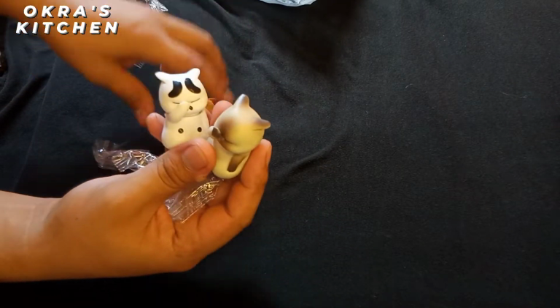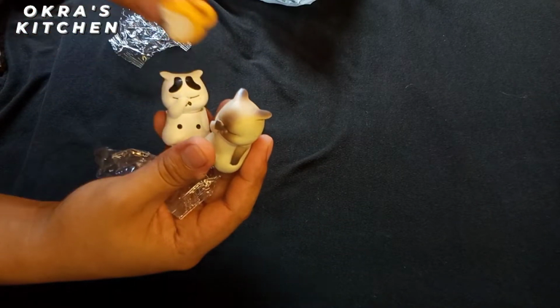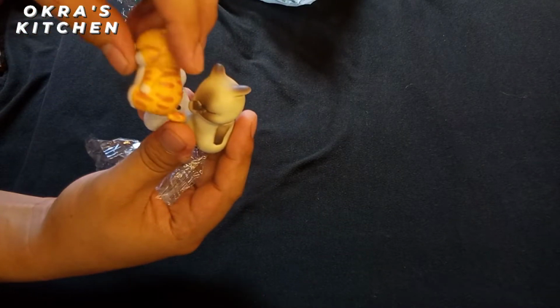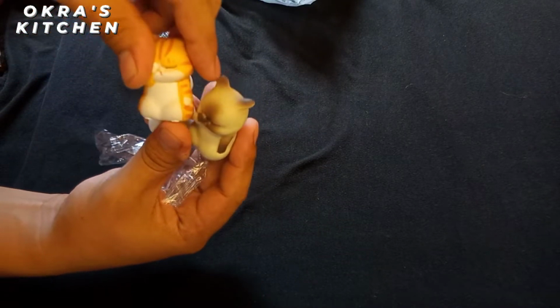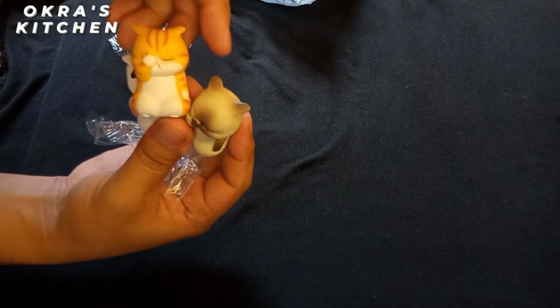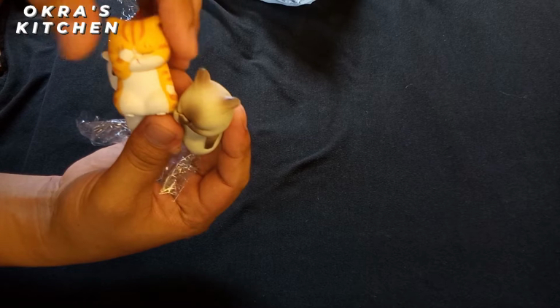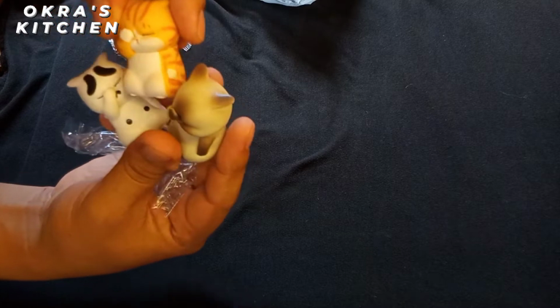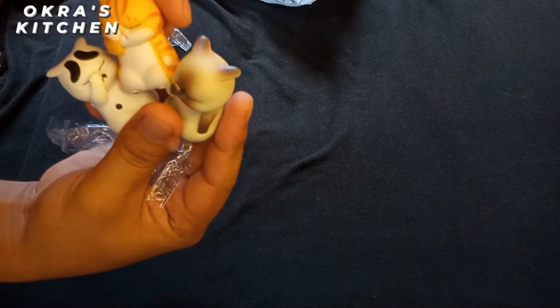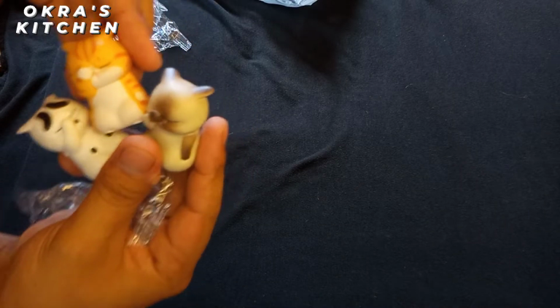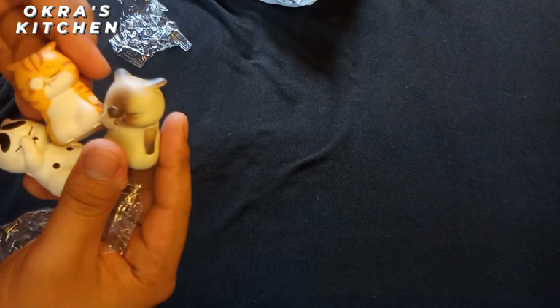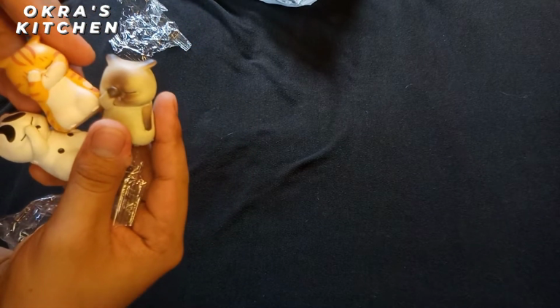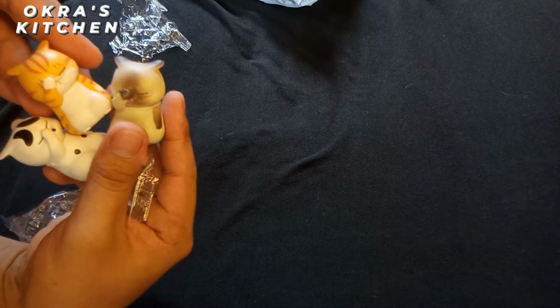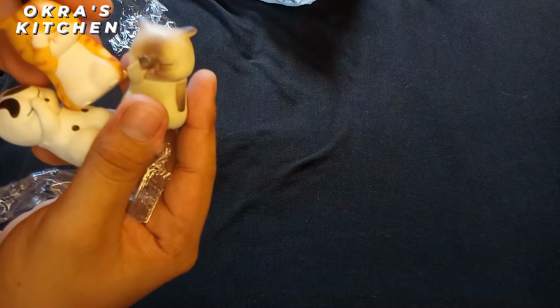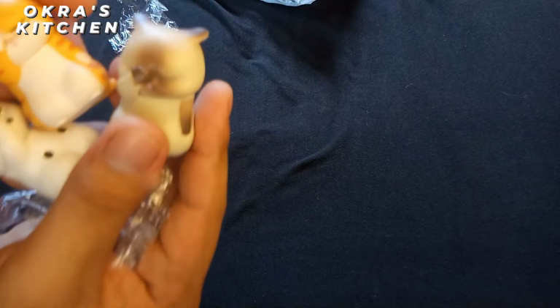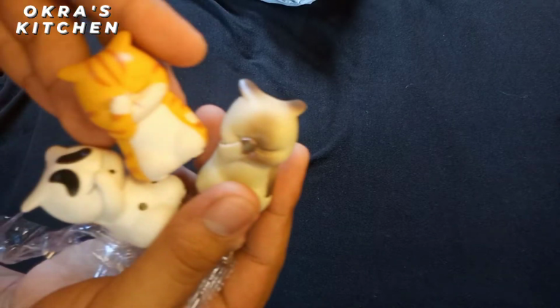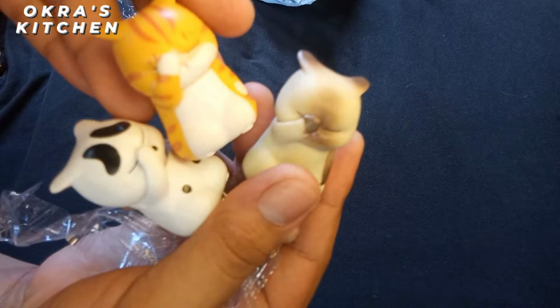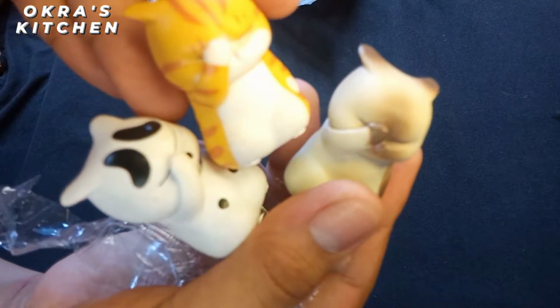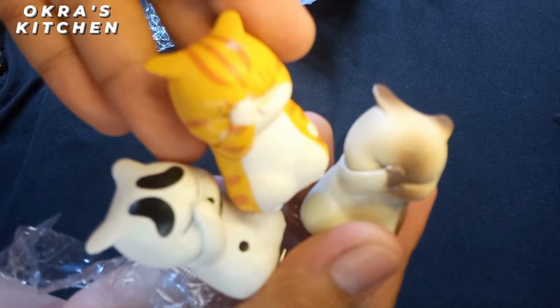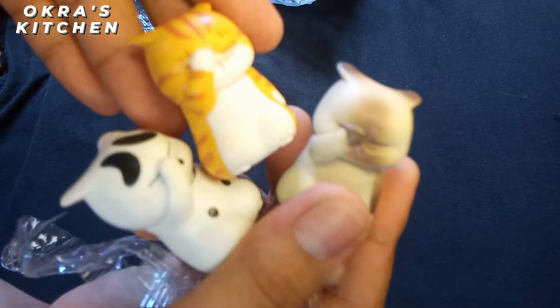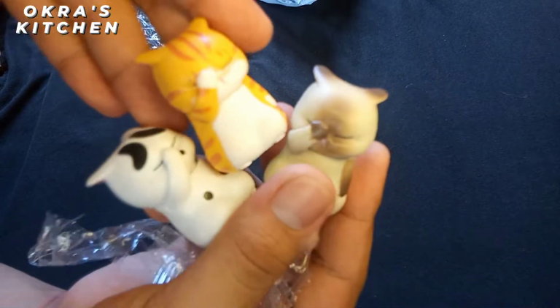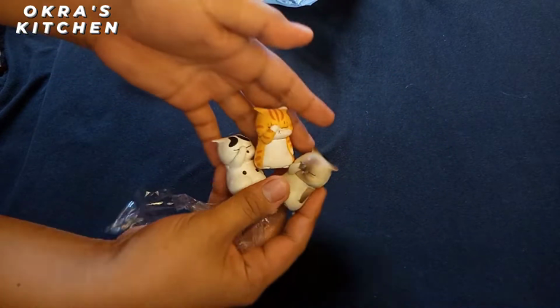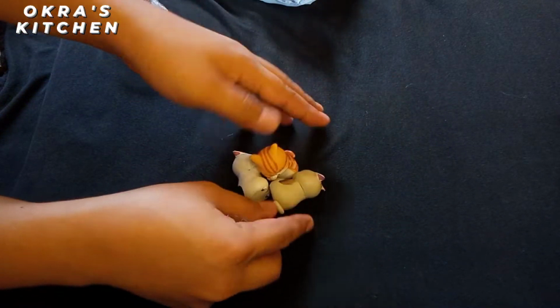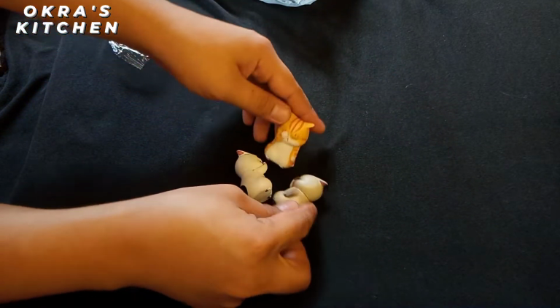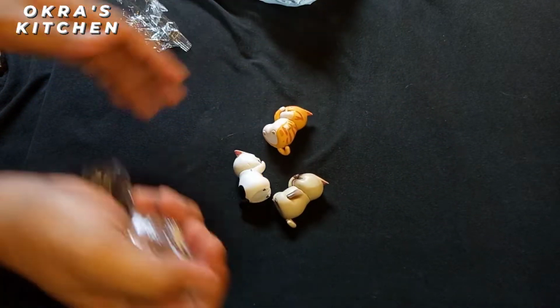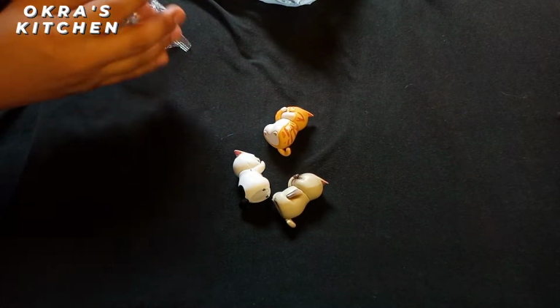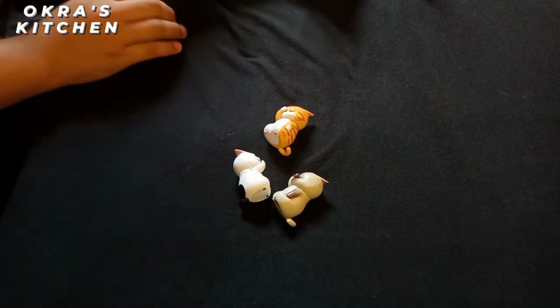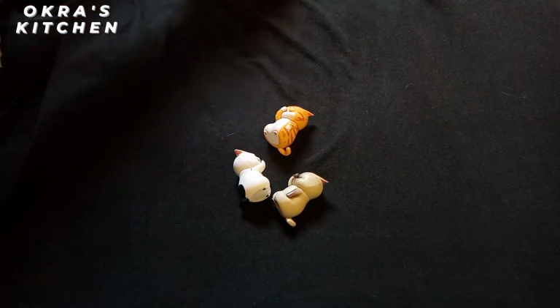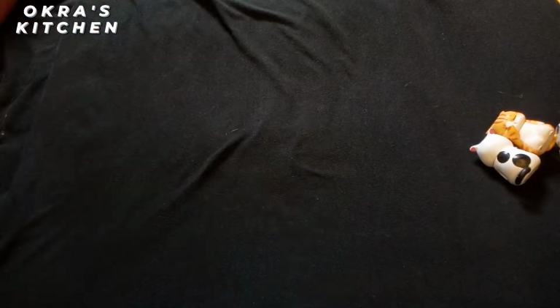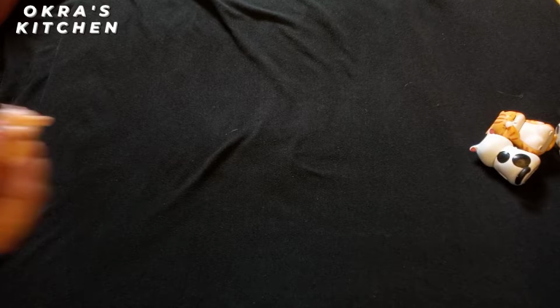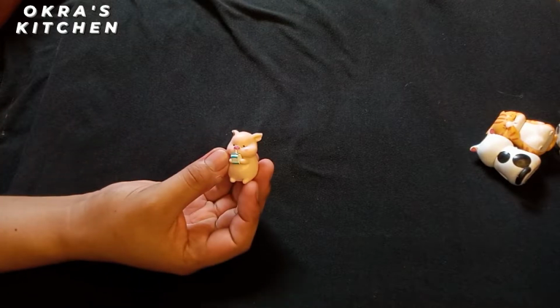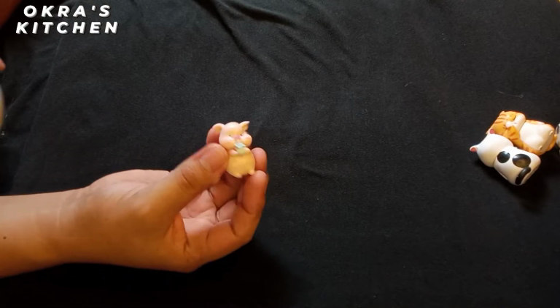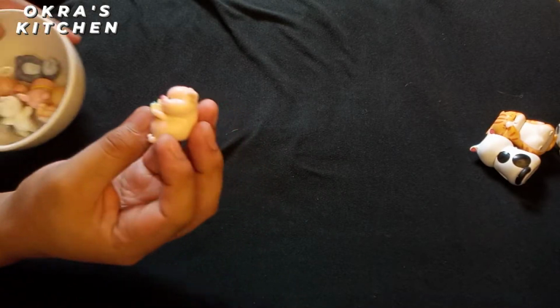So here are the three depressed cat figurines ordered from Shopee that cost only 190 pesos. I will put the link below in the description box. I also have different types of figurines from Shopee.